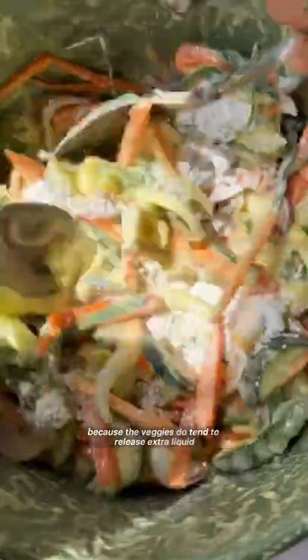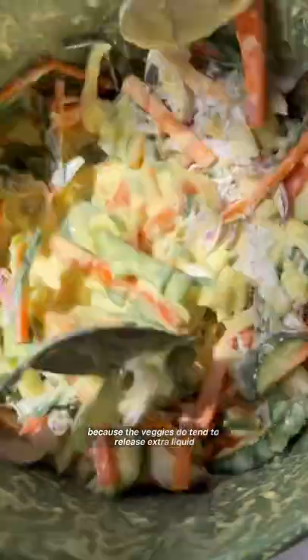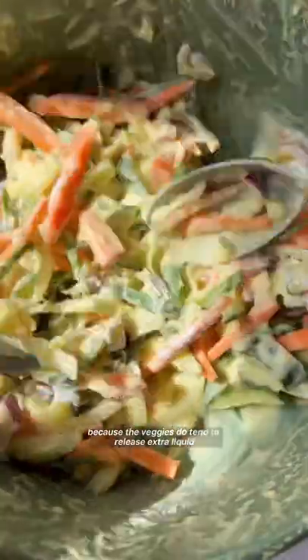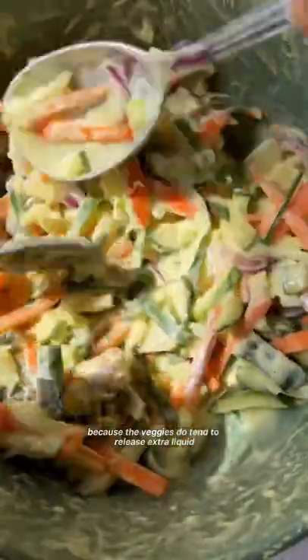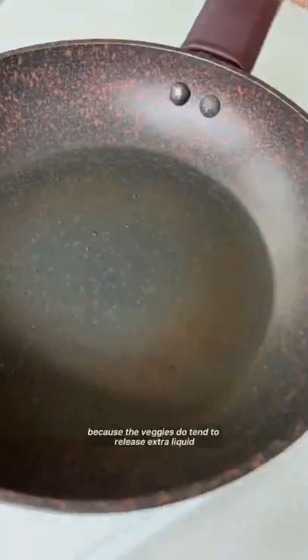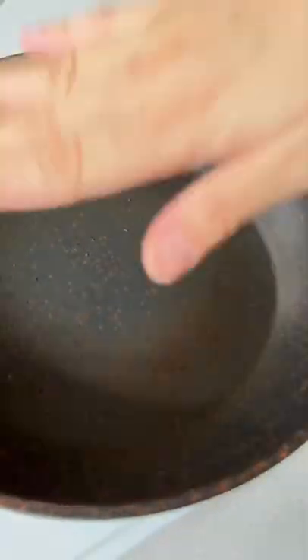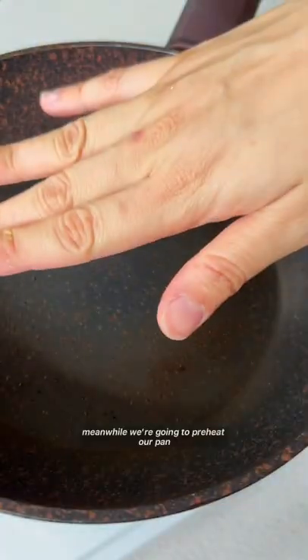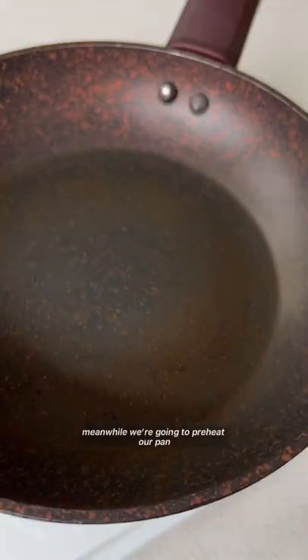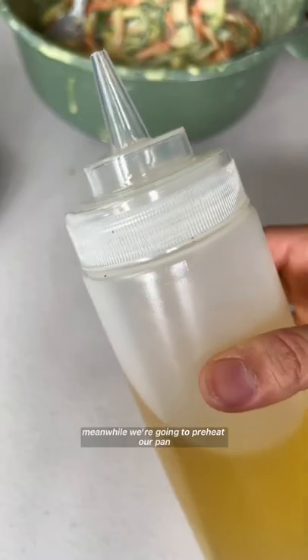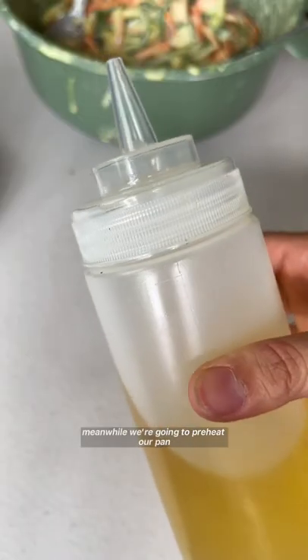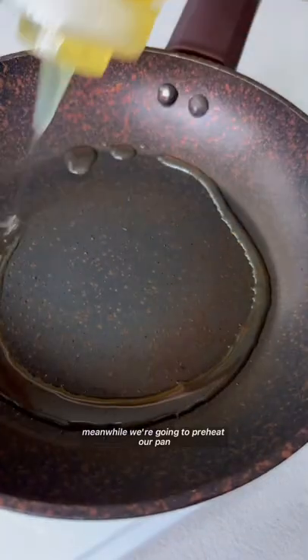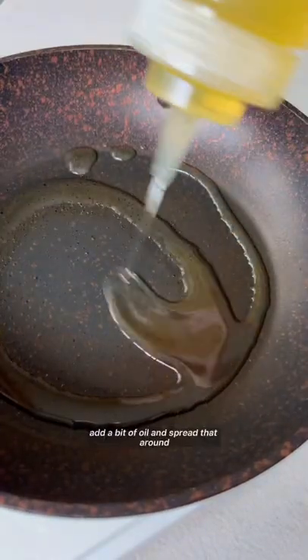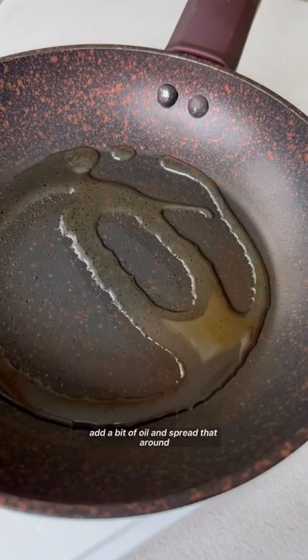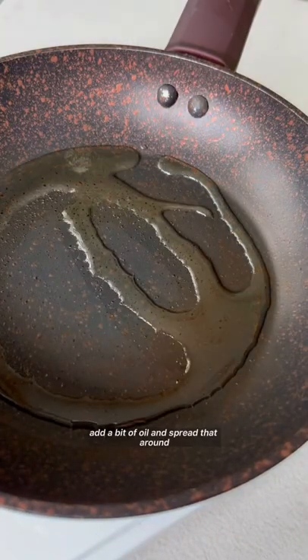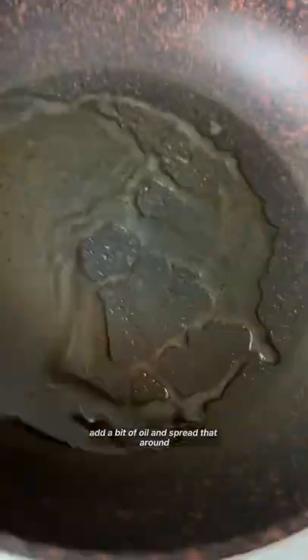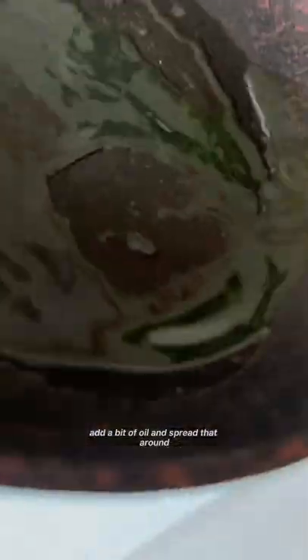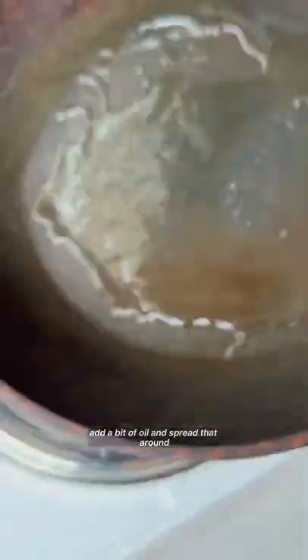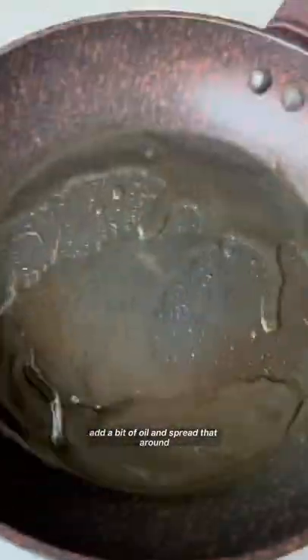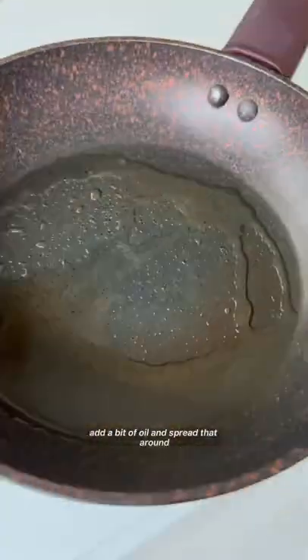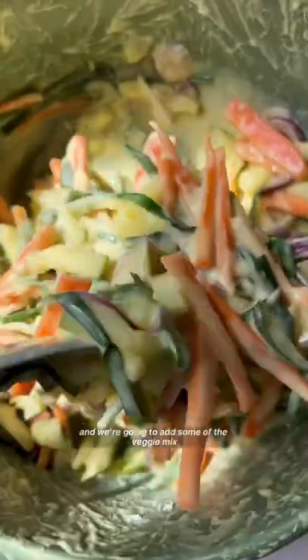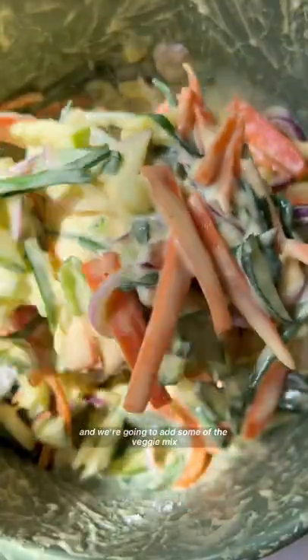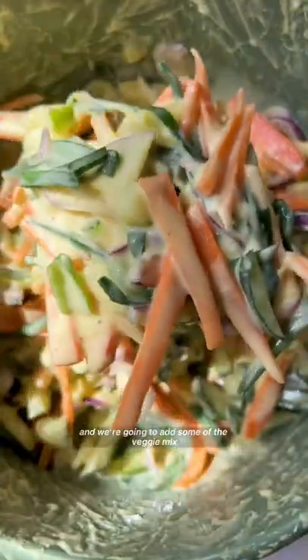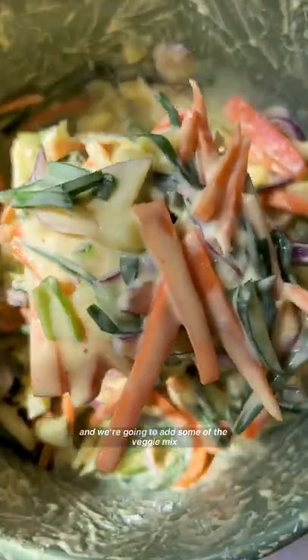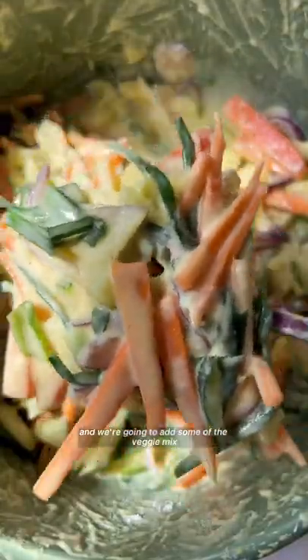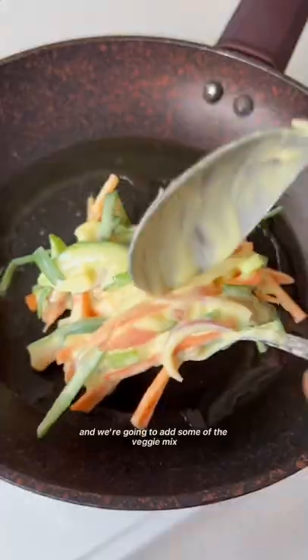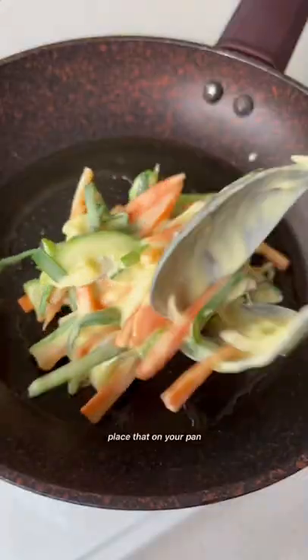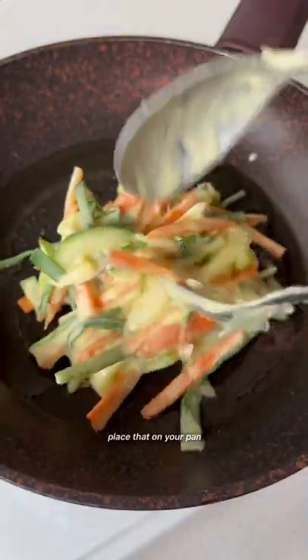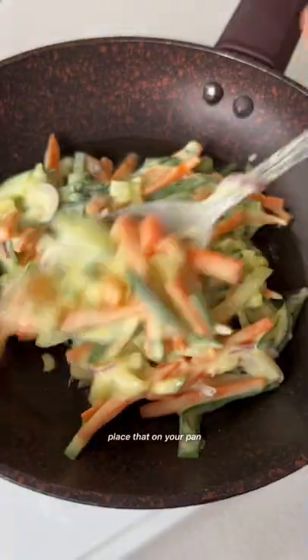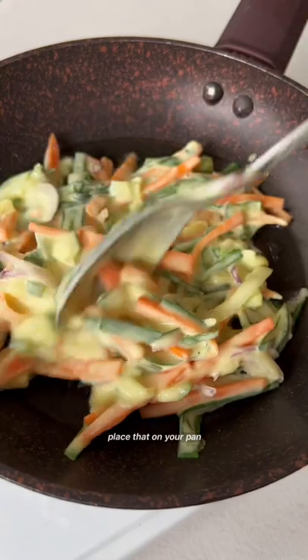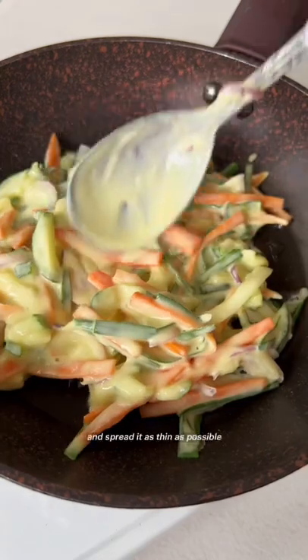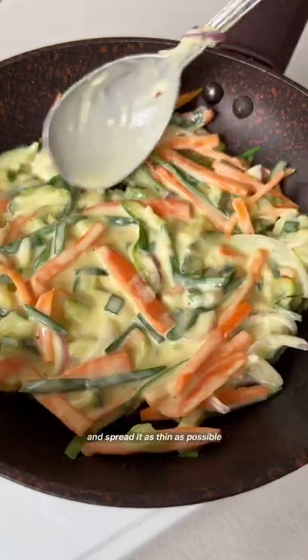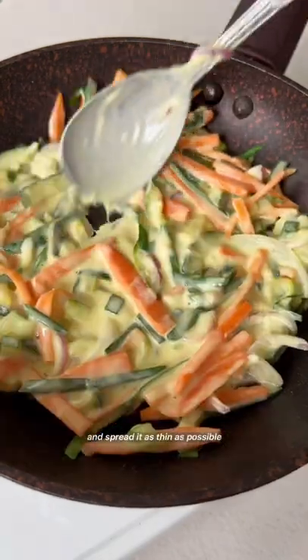Meanwhile, we're going to preheat our pan, add a bit of oil, and spread that around. Then we're going to add some of the veggie mix, place that on the pan, and spread it as thin as possible.